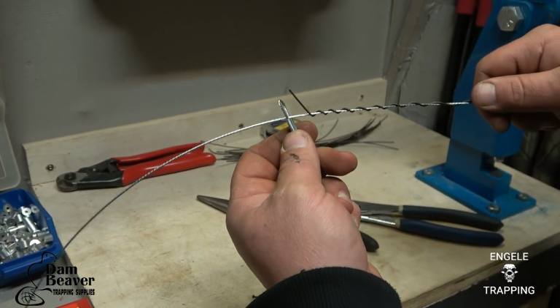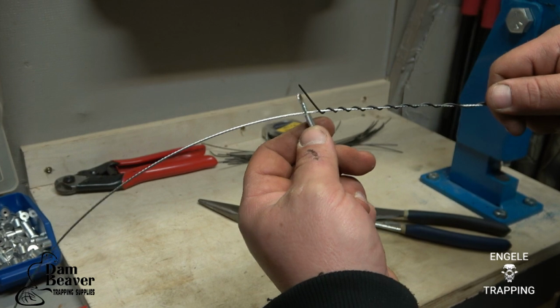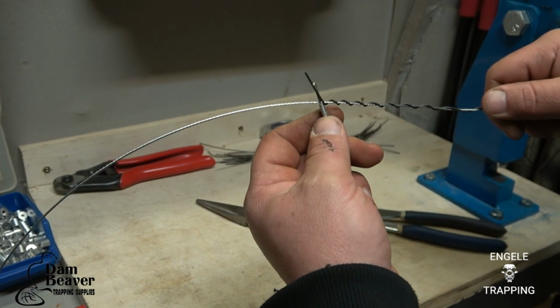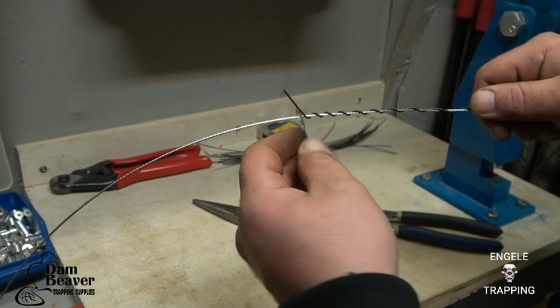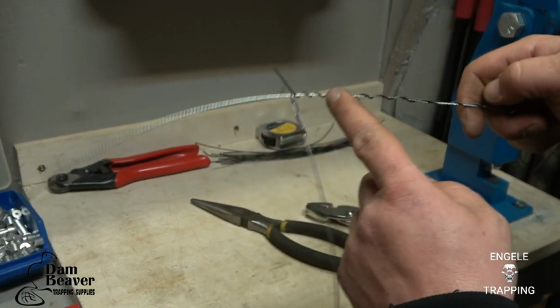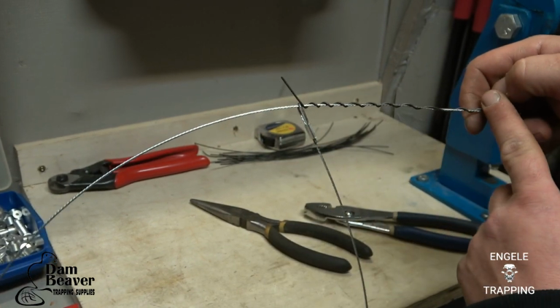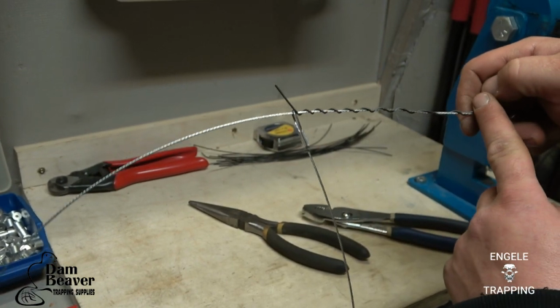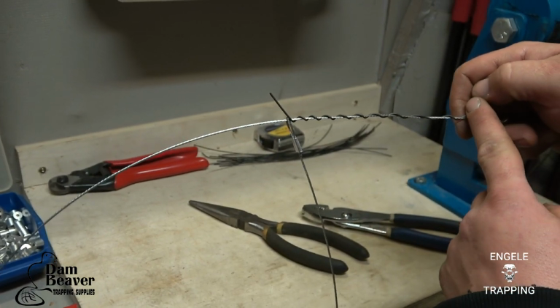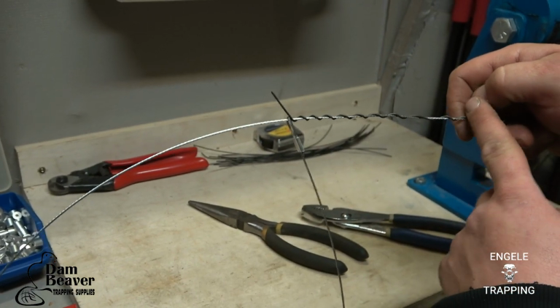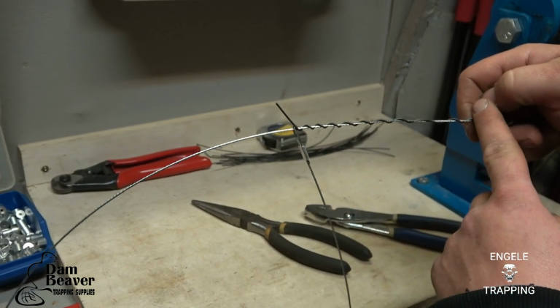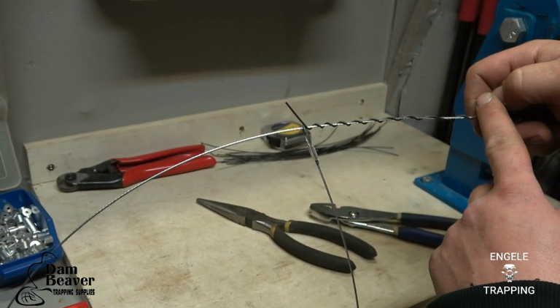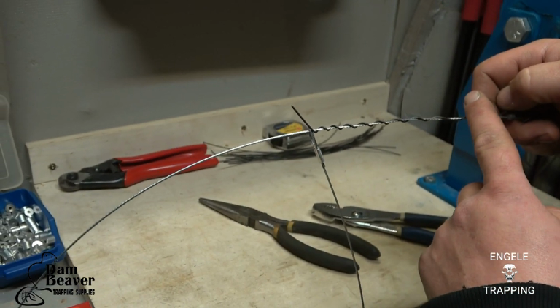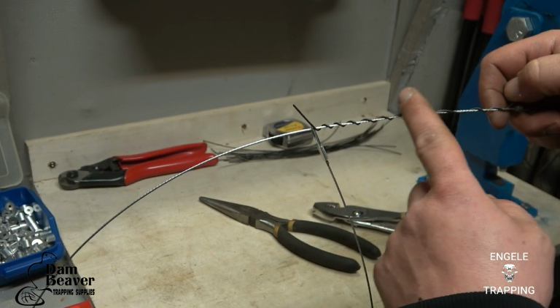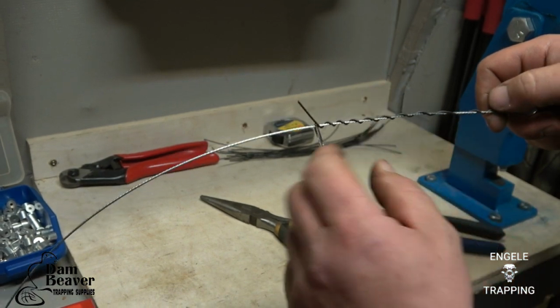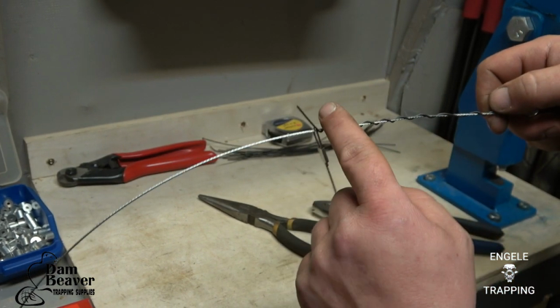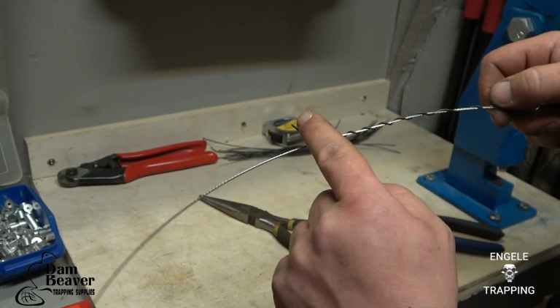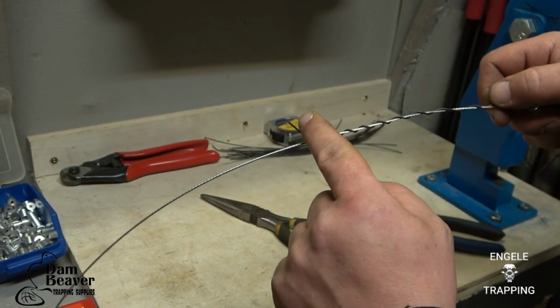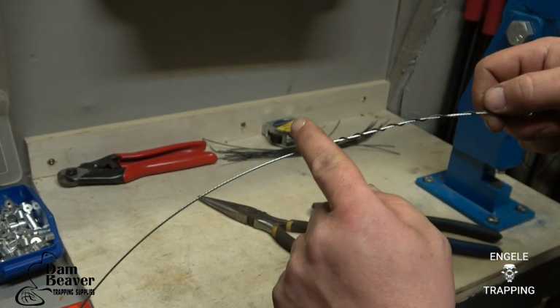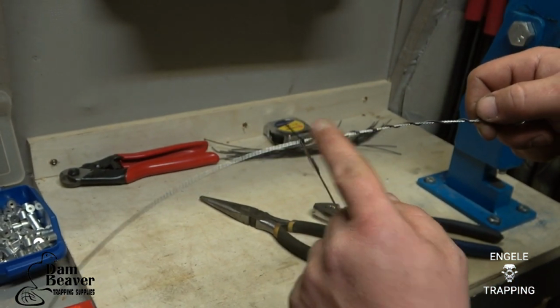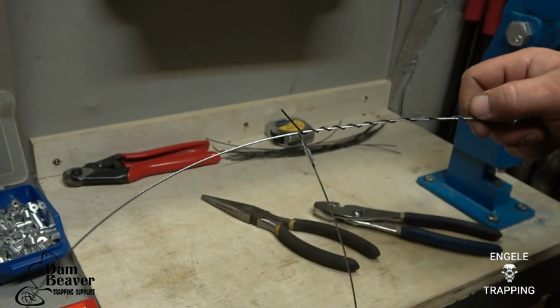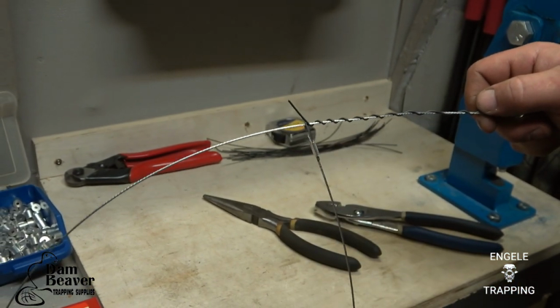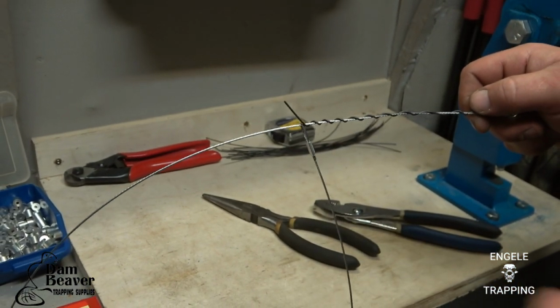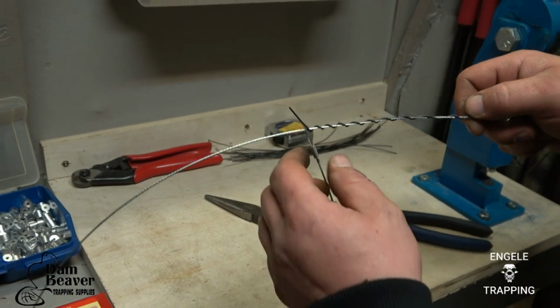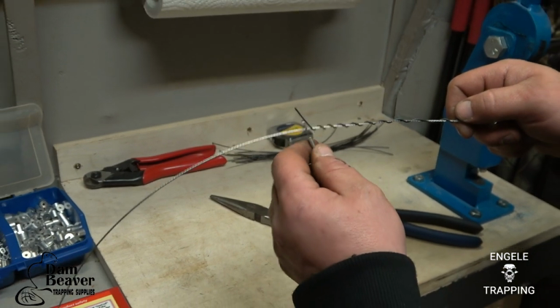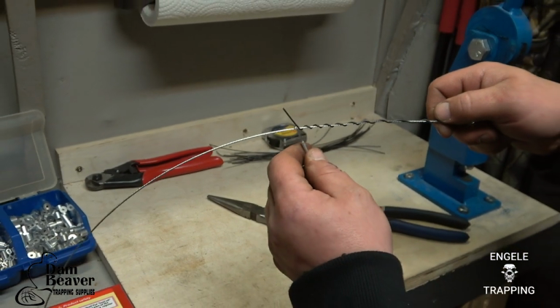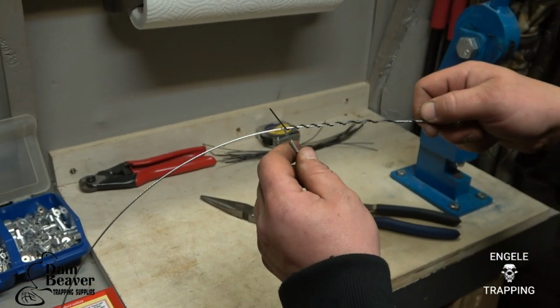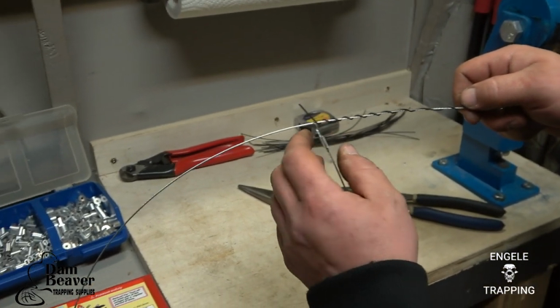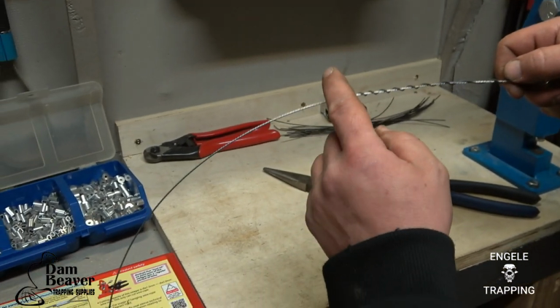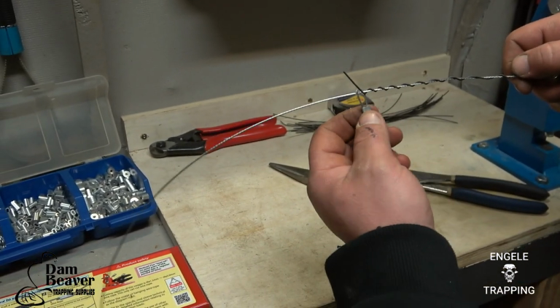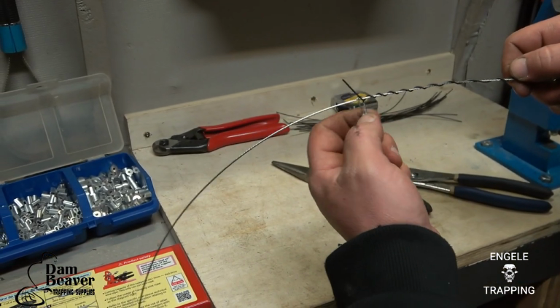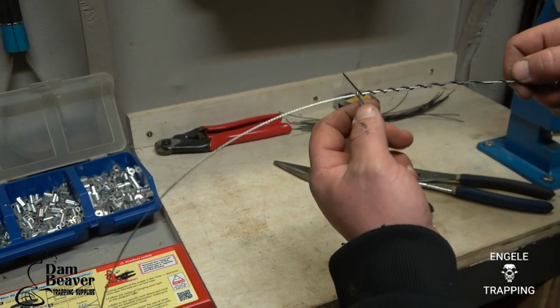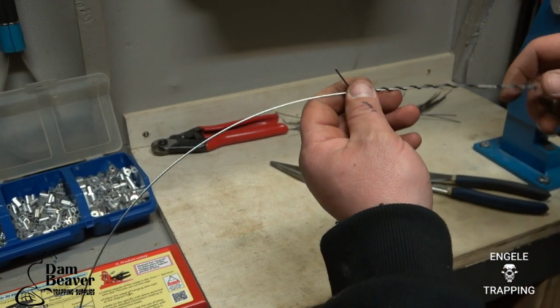You want to leave your tag end here, but make sure your tag end is longer than your loop. Because if your loop comes over top of that tag and comes back here, when a coyote walks through it might slowly slide to here, and it's going to hit your tag end and he's going to feel that and he will back out.